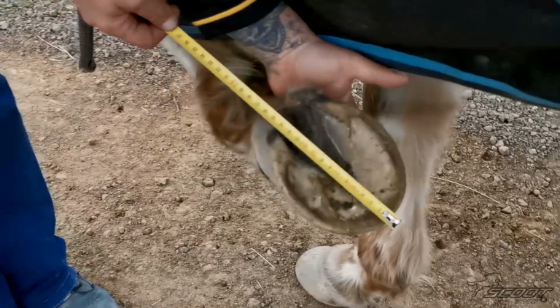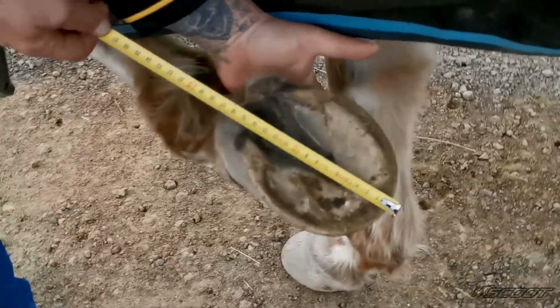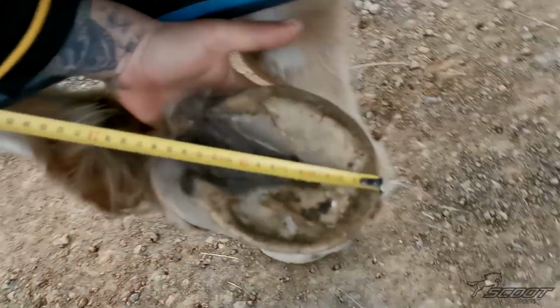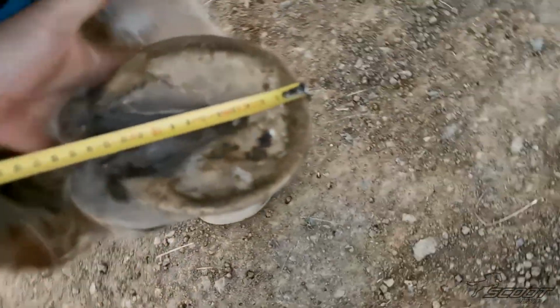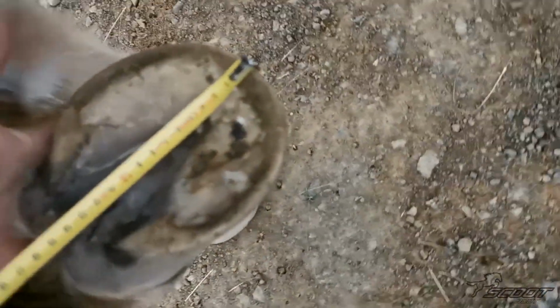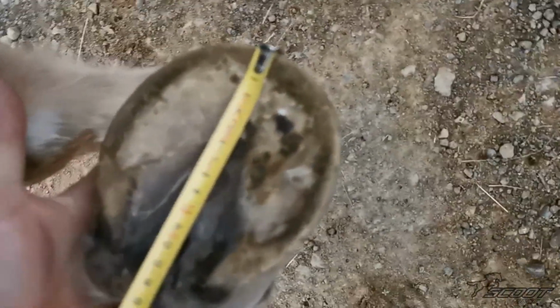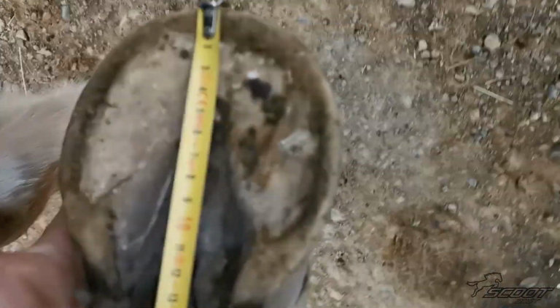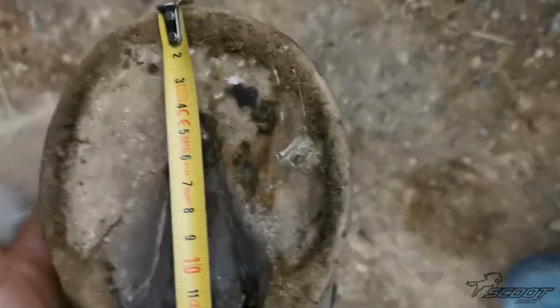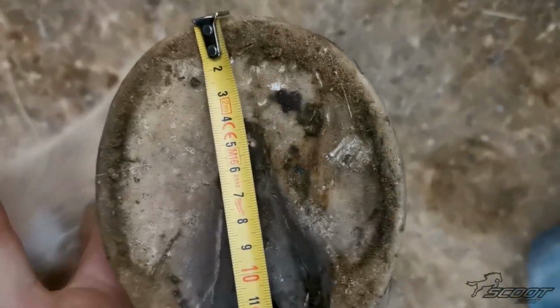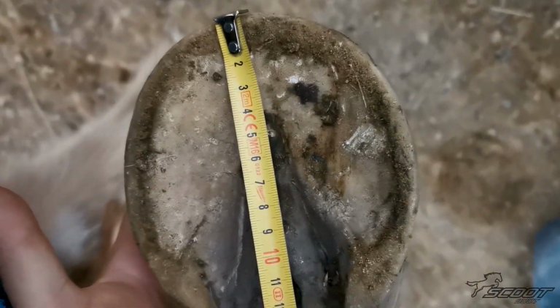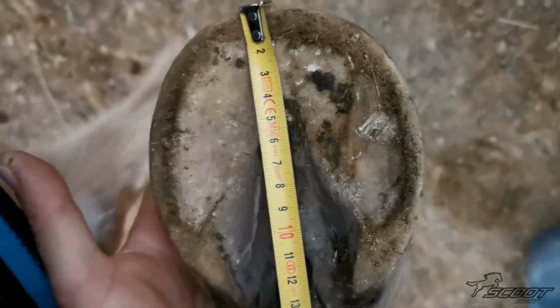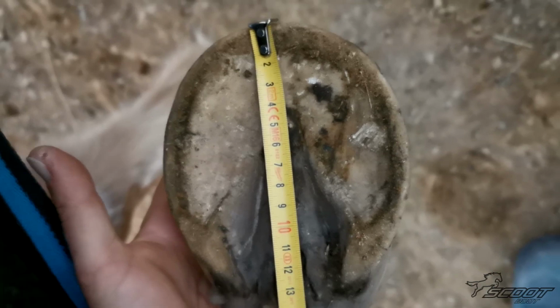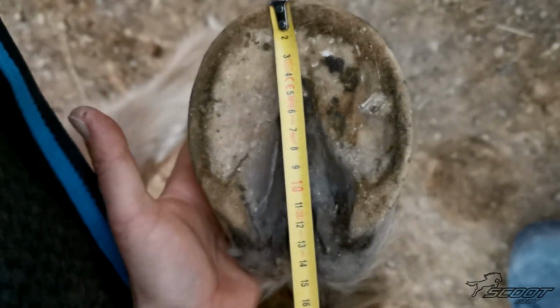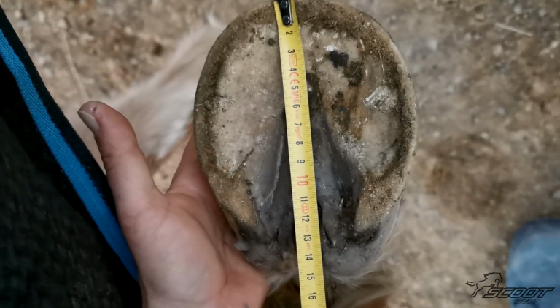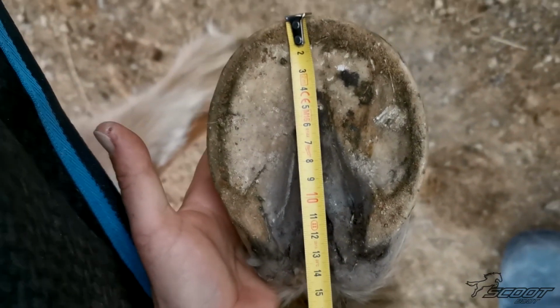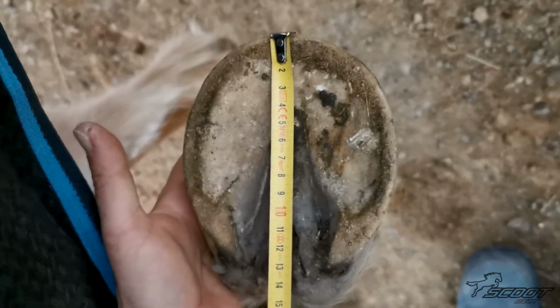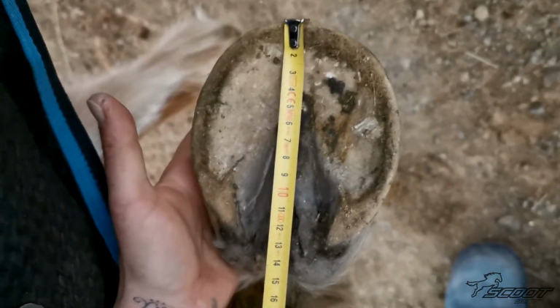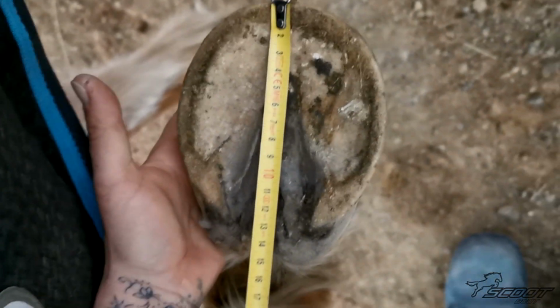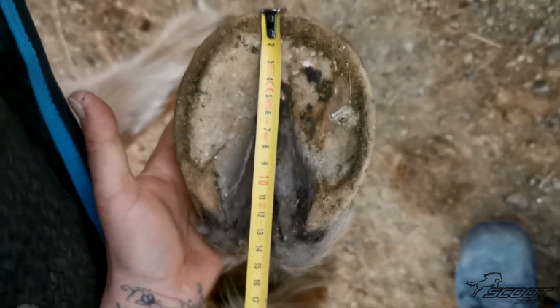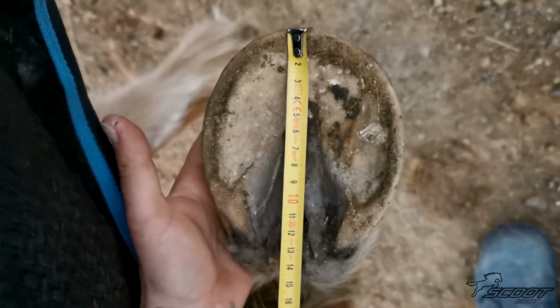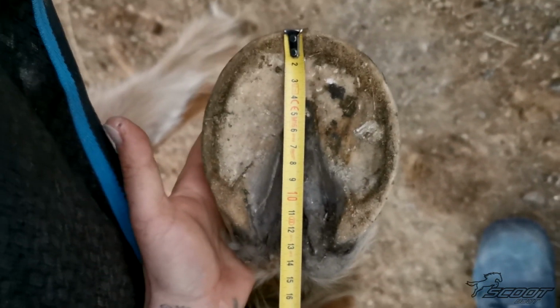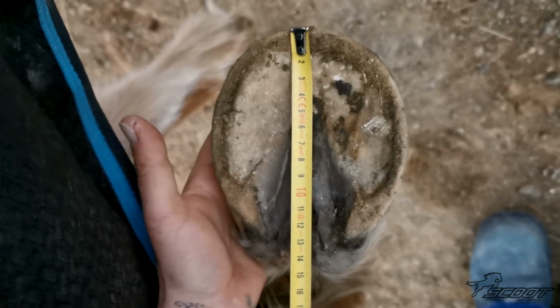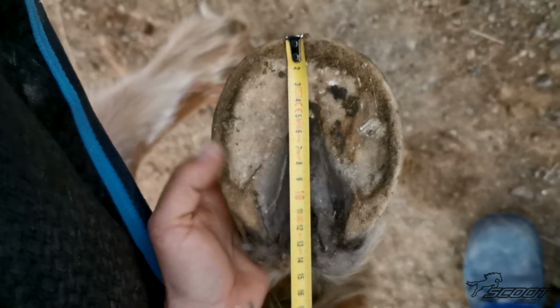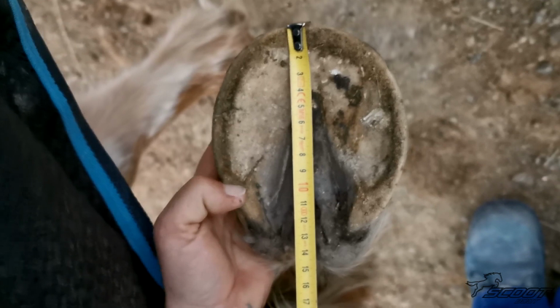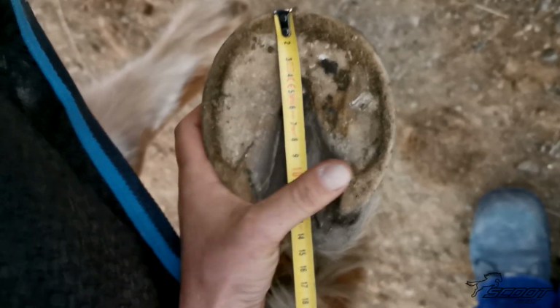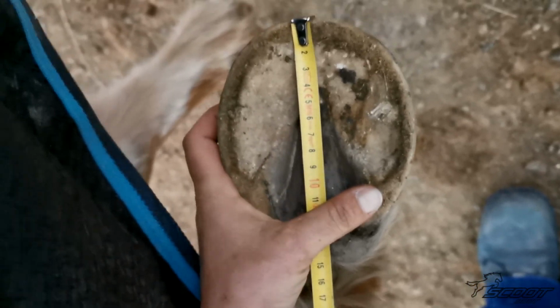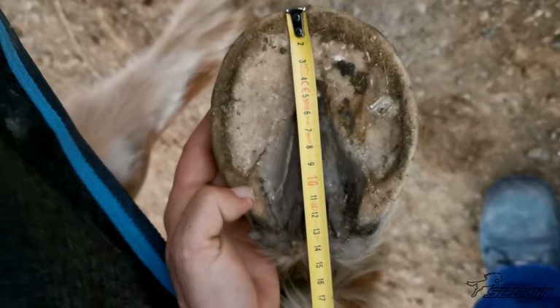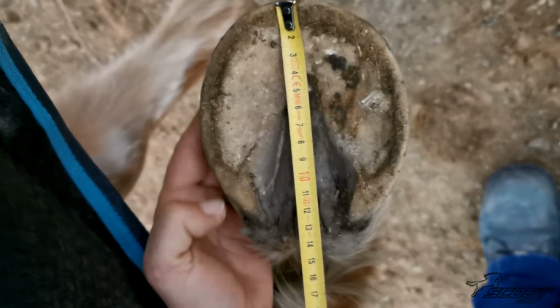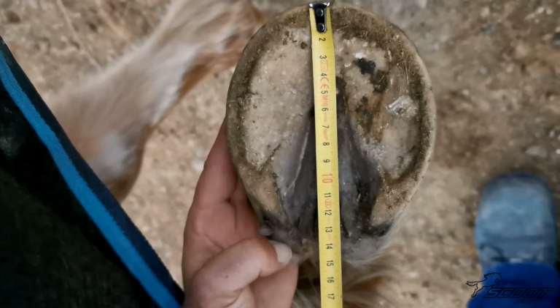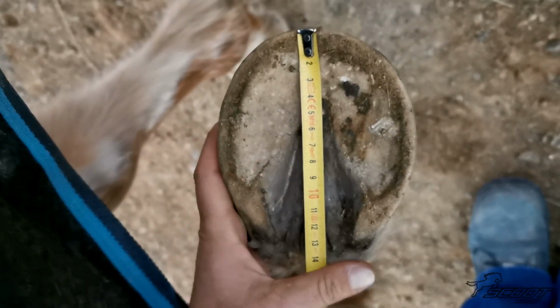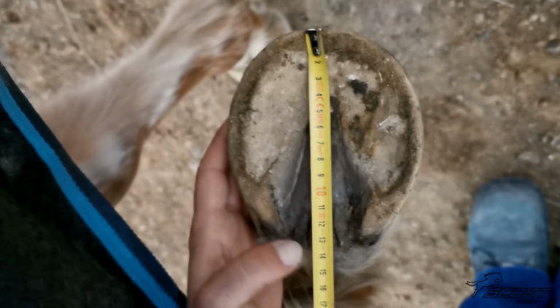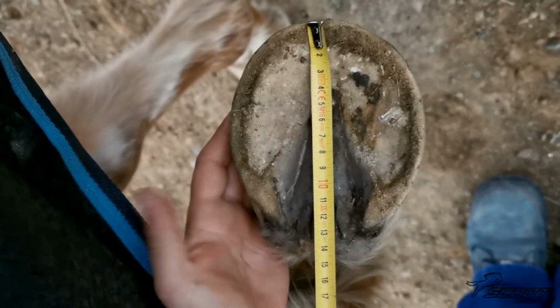First up we want a length picture. Make sure you start the tape measure at the toe. Make sure the hoofs are cleaned out so we can see both heels clearly as well as the heel bulbs.